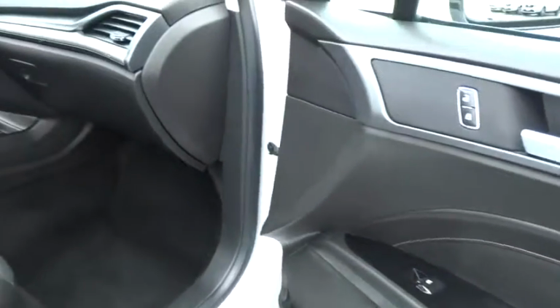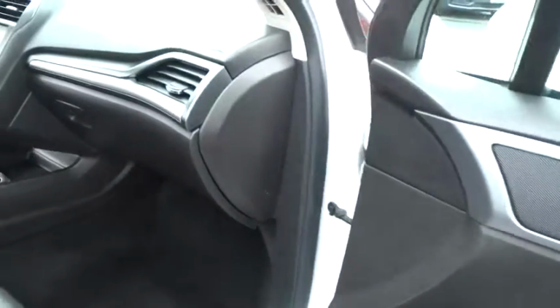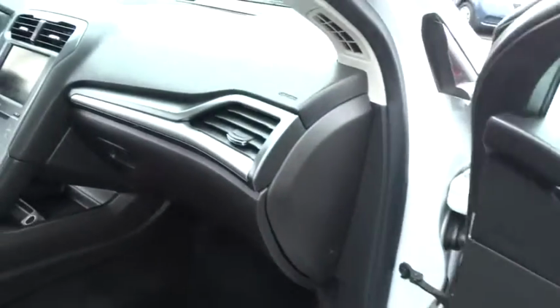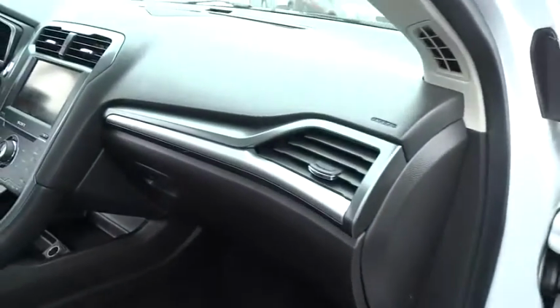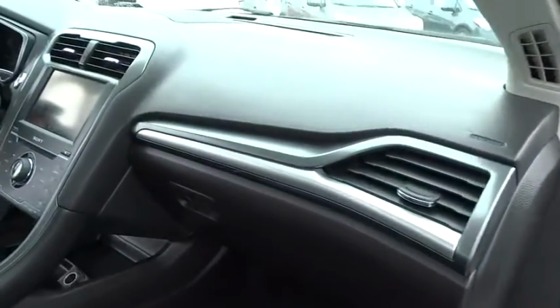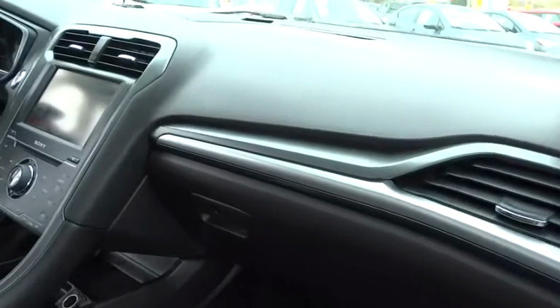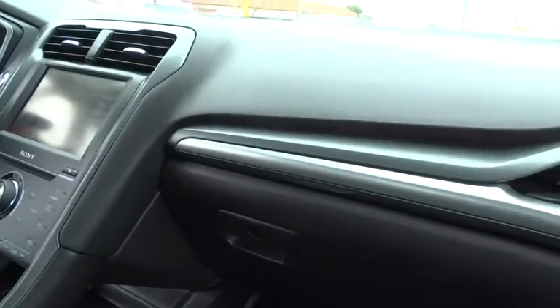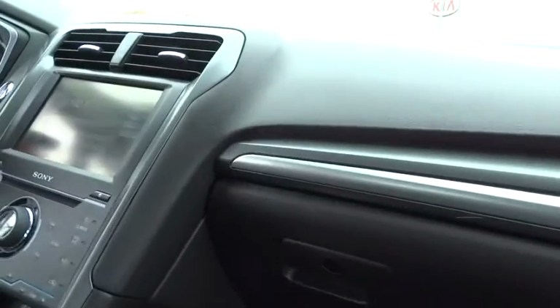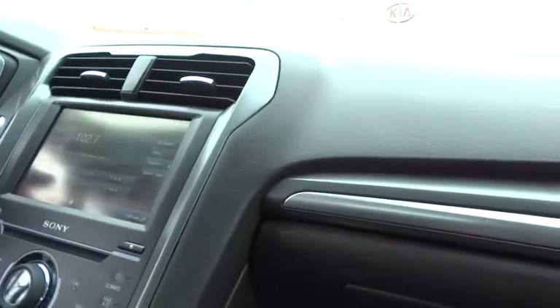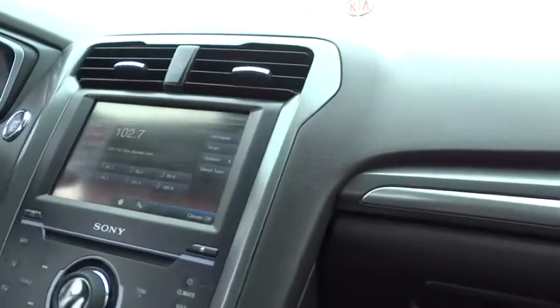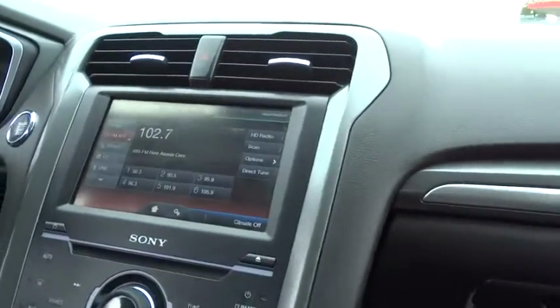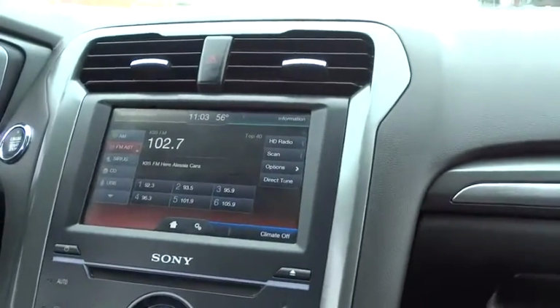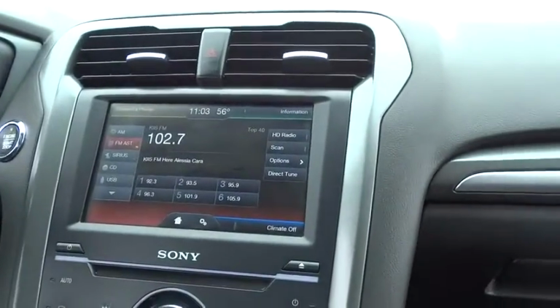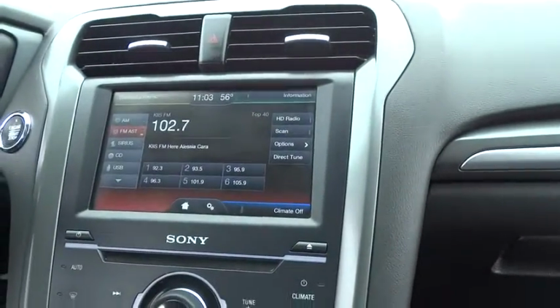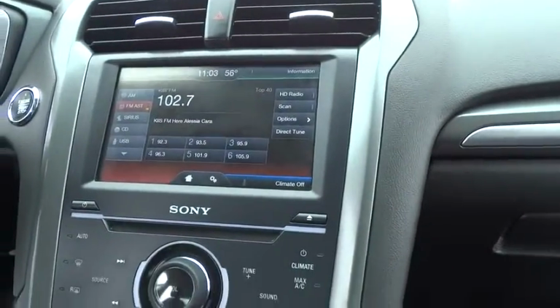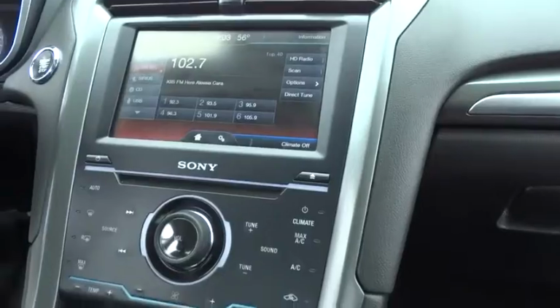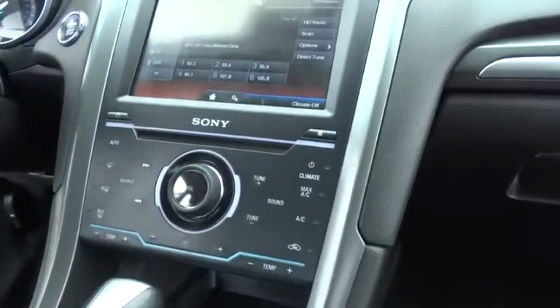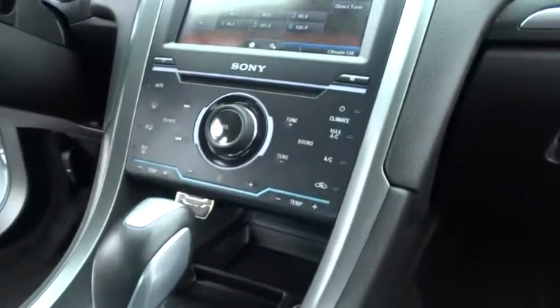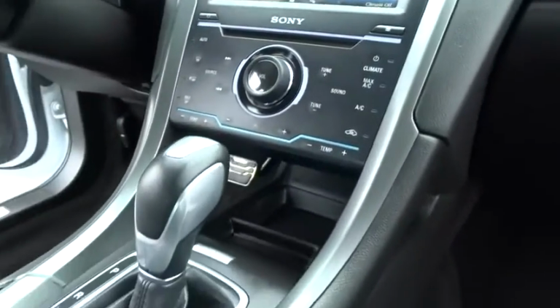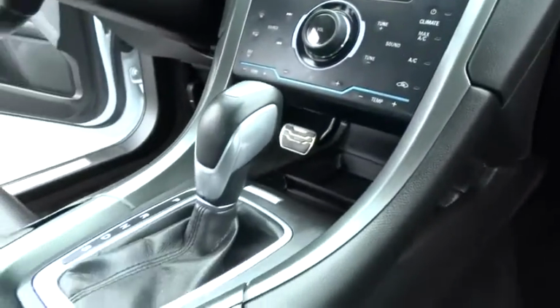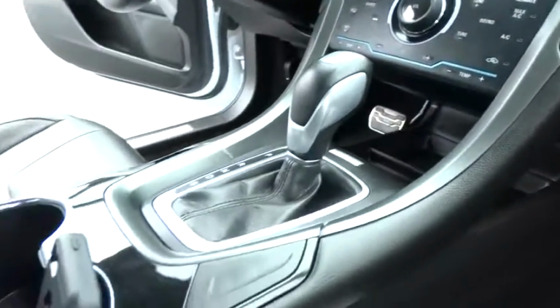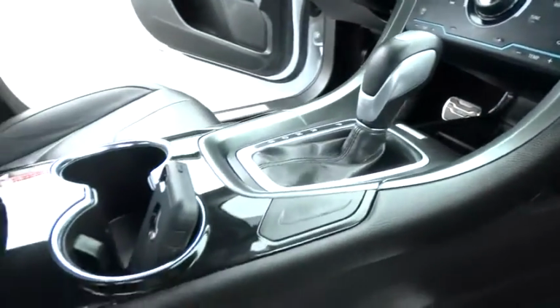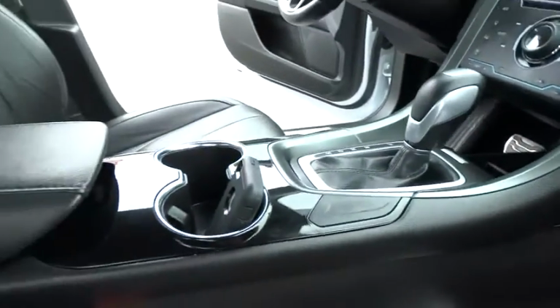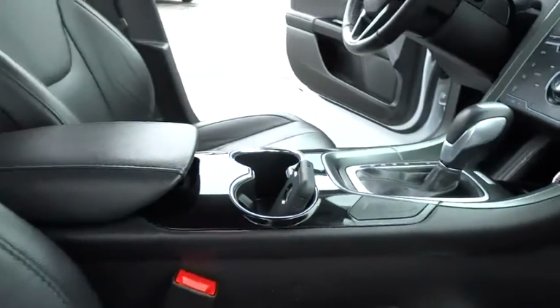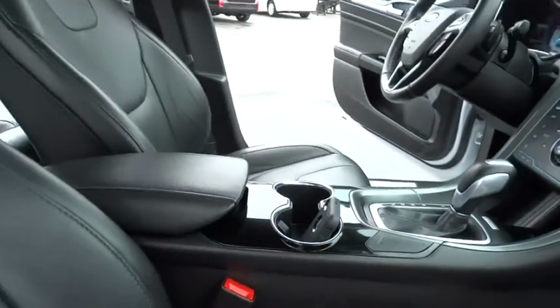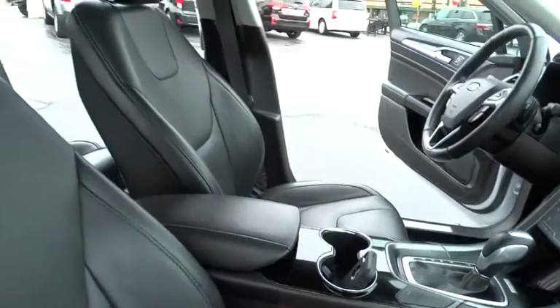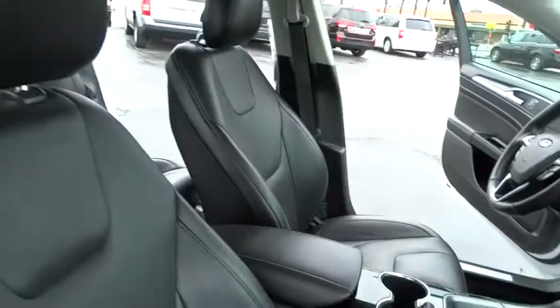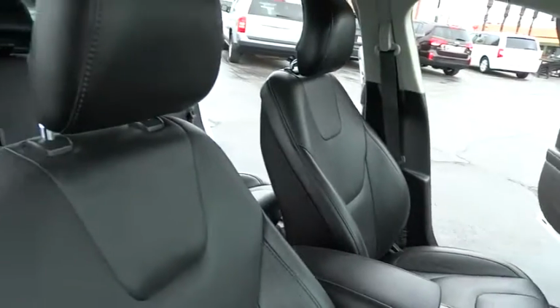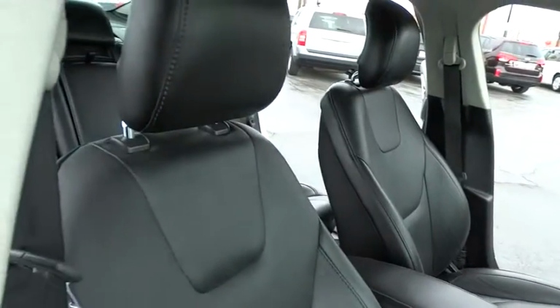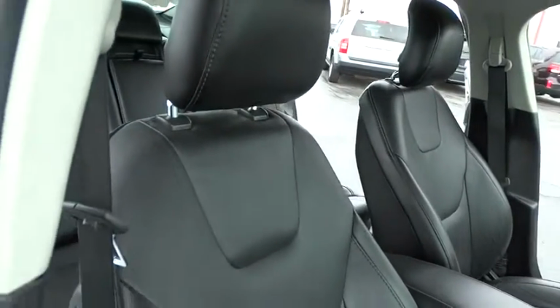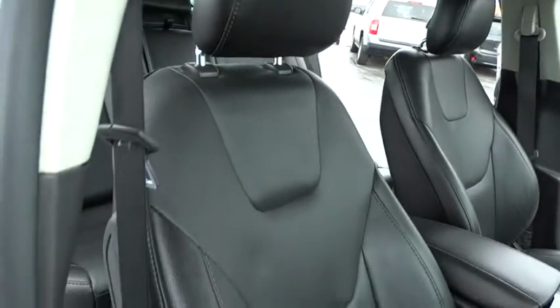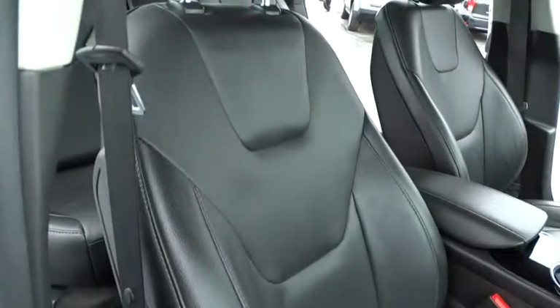Leather-wrapped steering wheel, Bluetooth, adjustable steering wheel, power steering, driver airbag, keyless start, cruise control, auto-dimming rearview mirror, PPO, aluminum wheels, floor mats, four-wheel disc brakes, climate control.